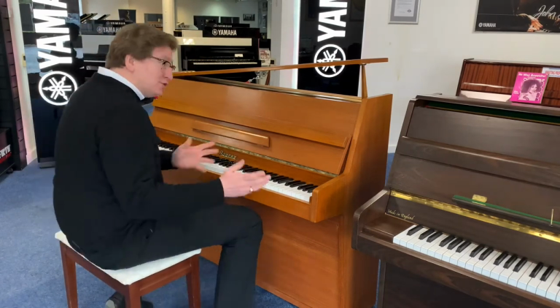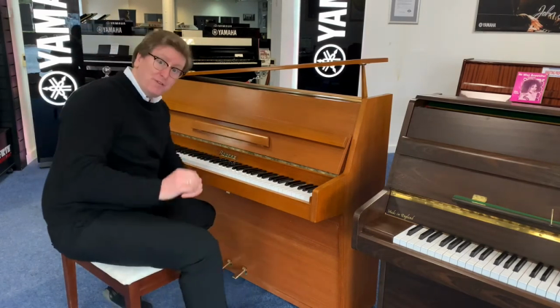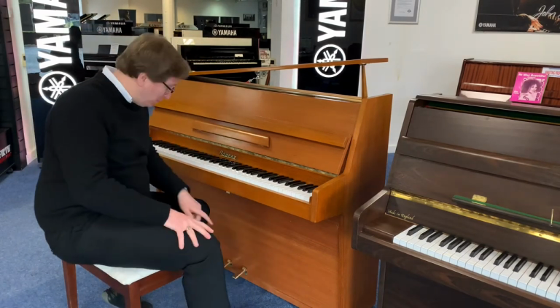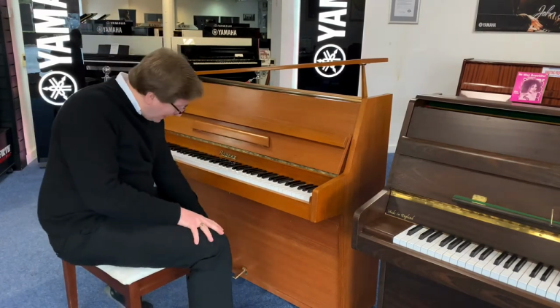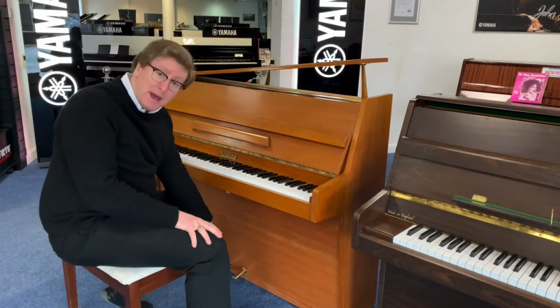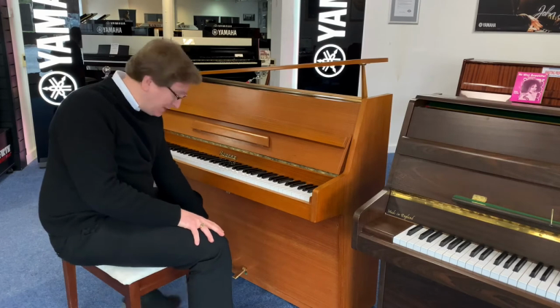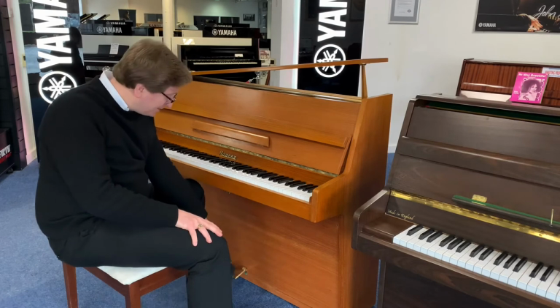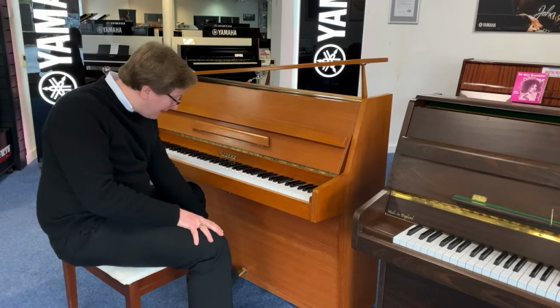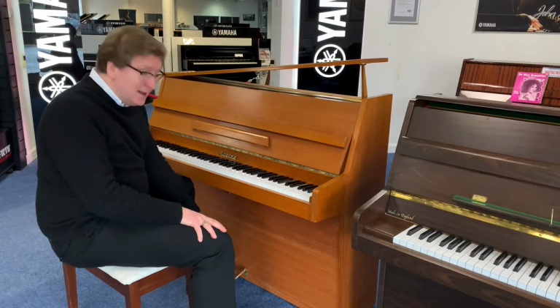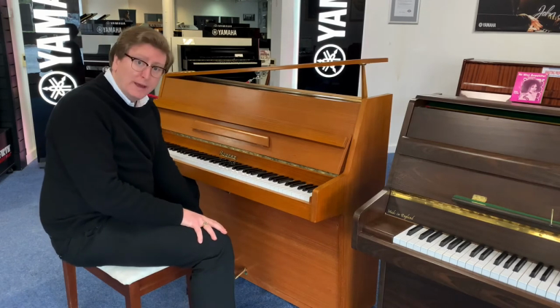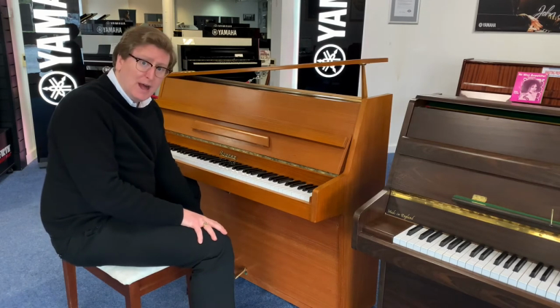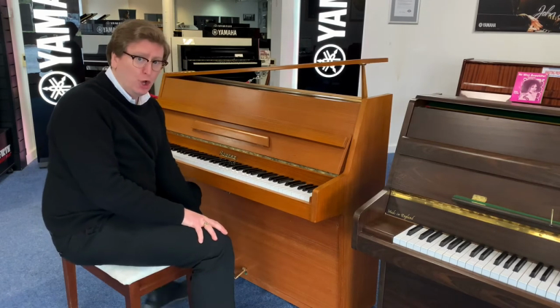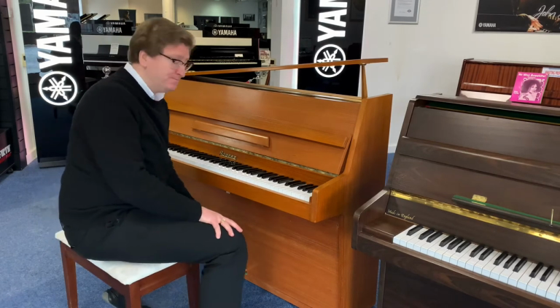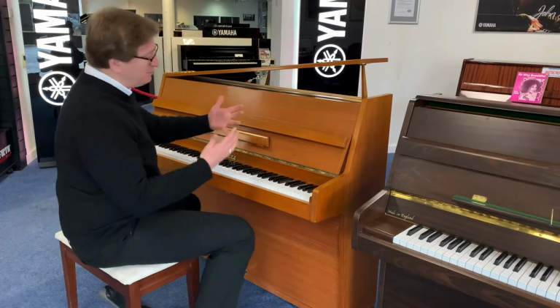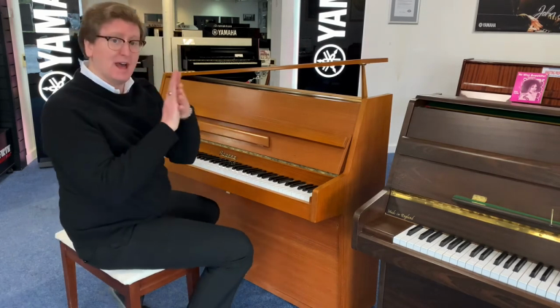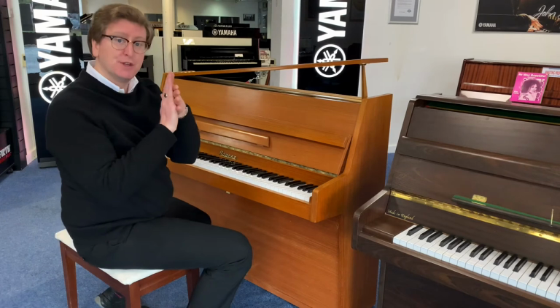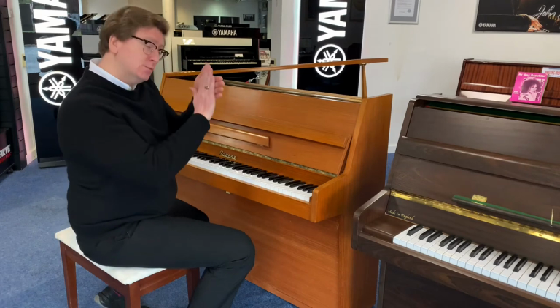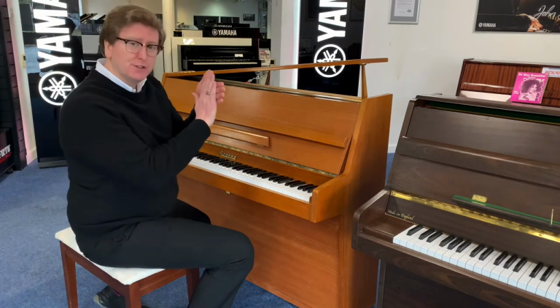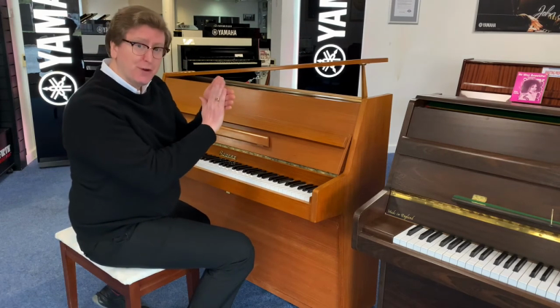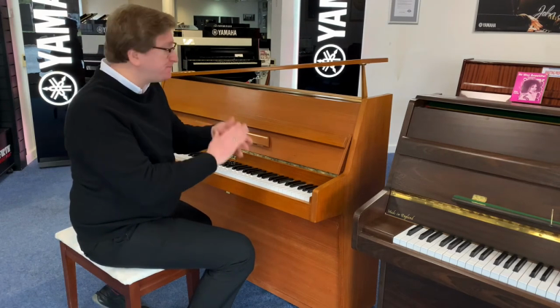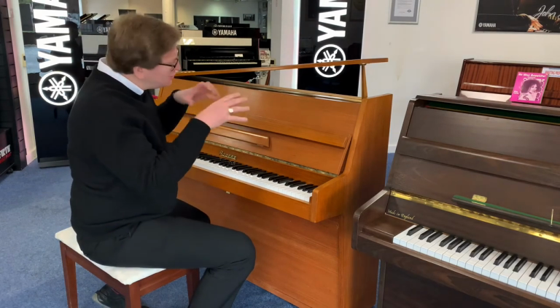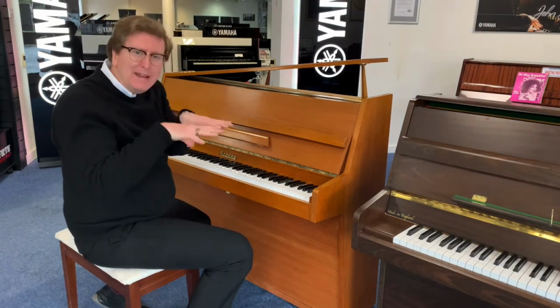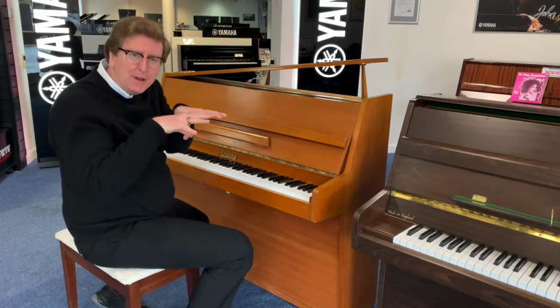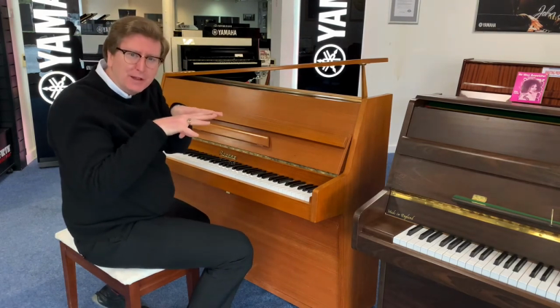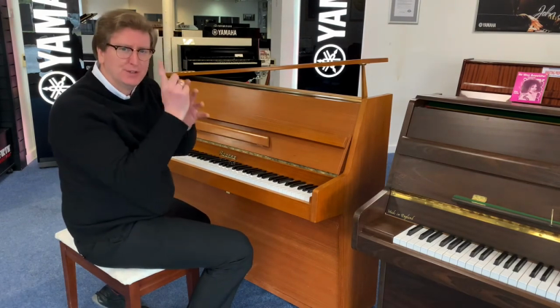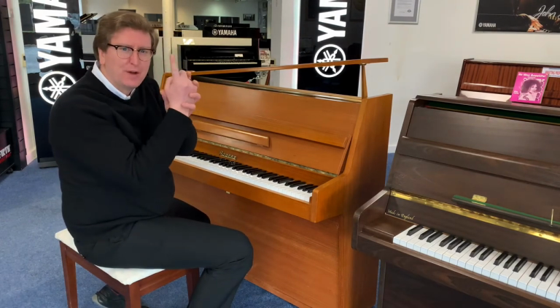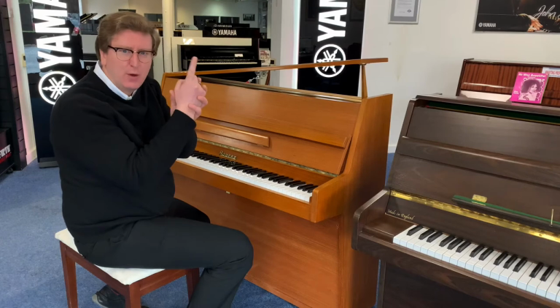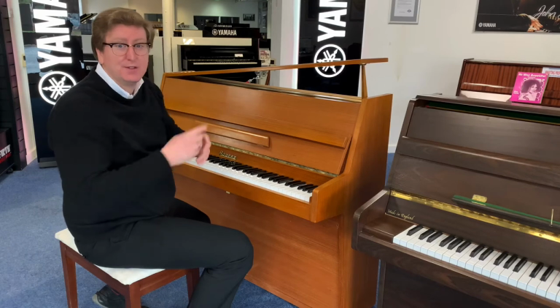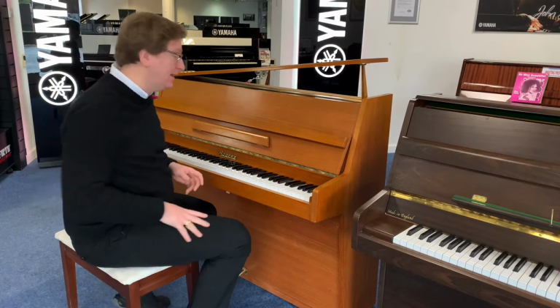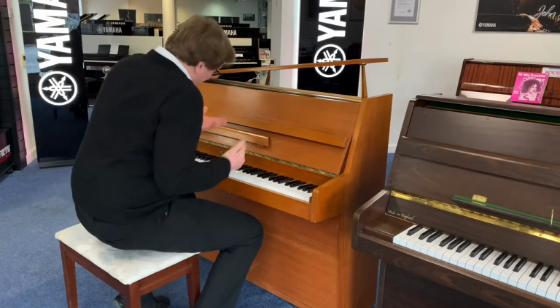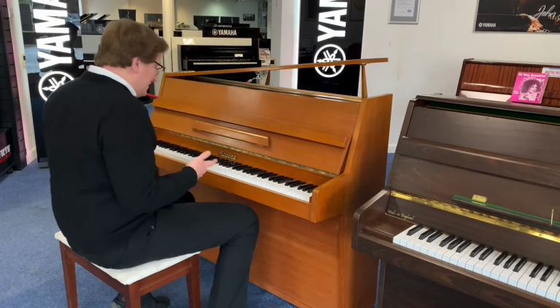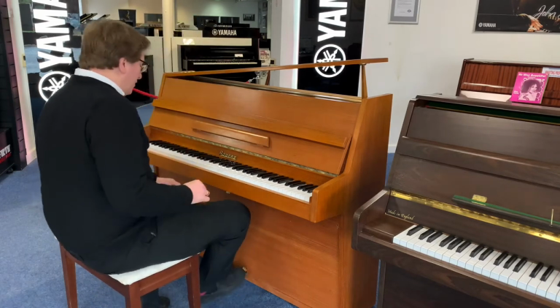Just before I play — it has two pedals: it has a sustain pedal and what we call a half blow pedal, which means that the hammers move closer to the strings, just quietening the piano down a little bit so the hammer doesn't have to travel as far when it hits the string. So here's the piano now.